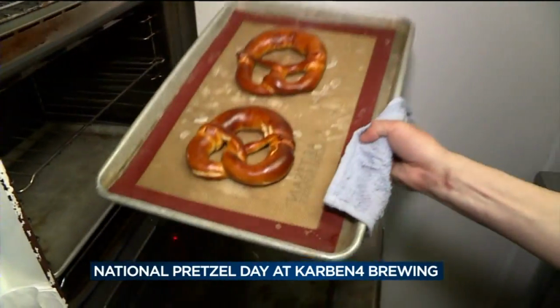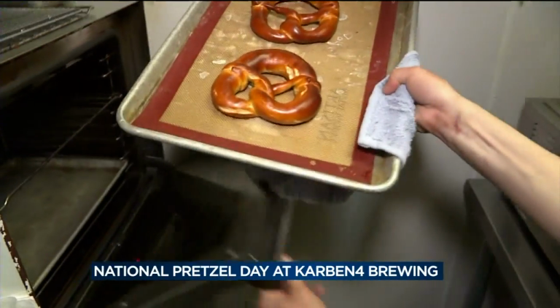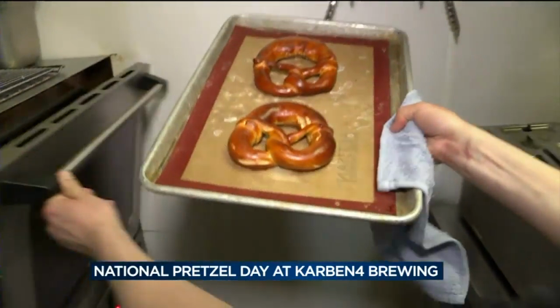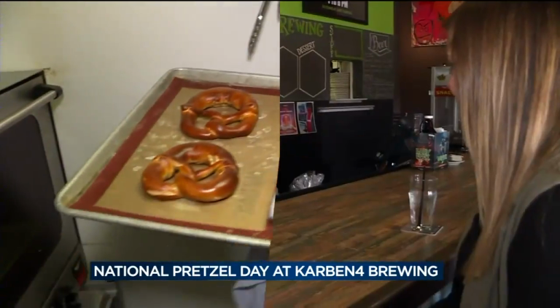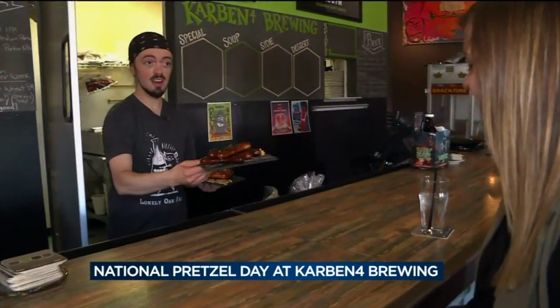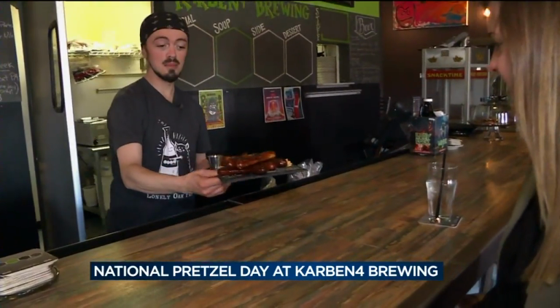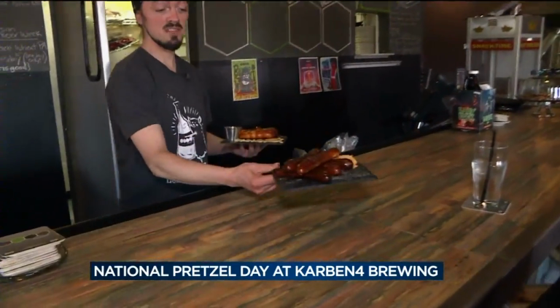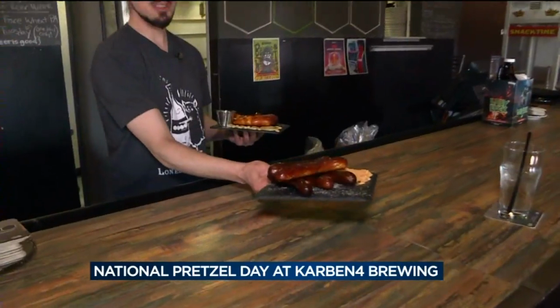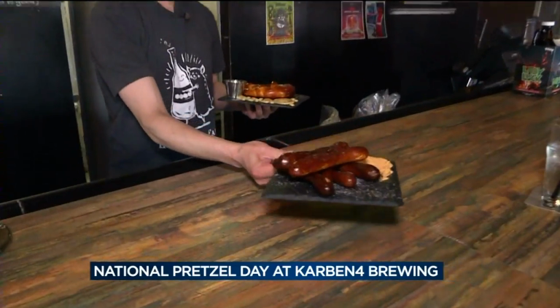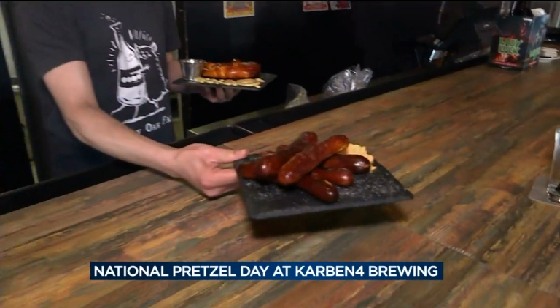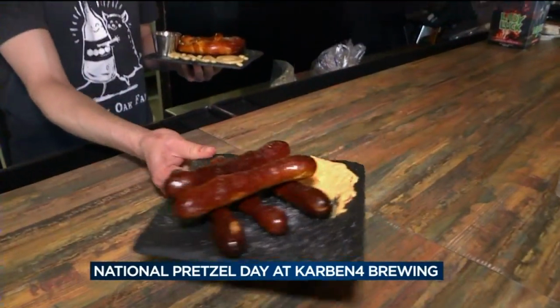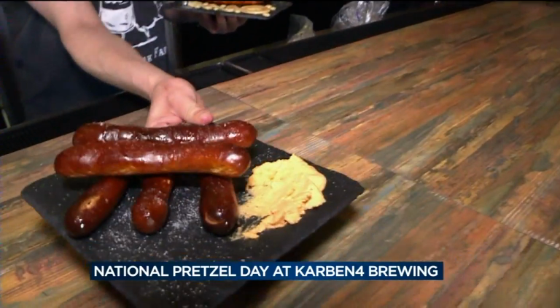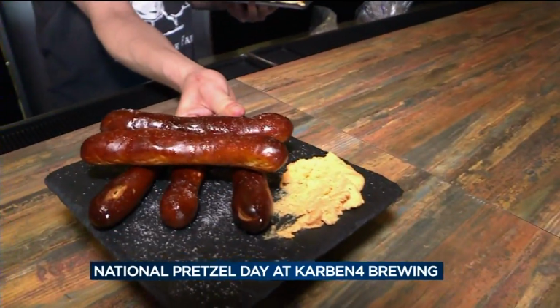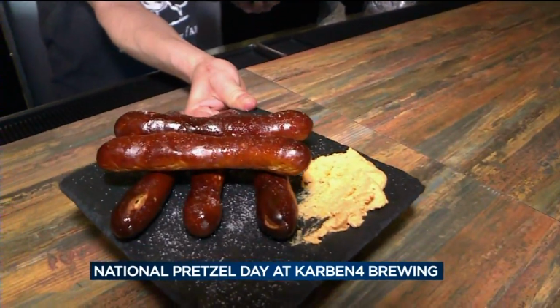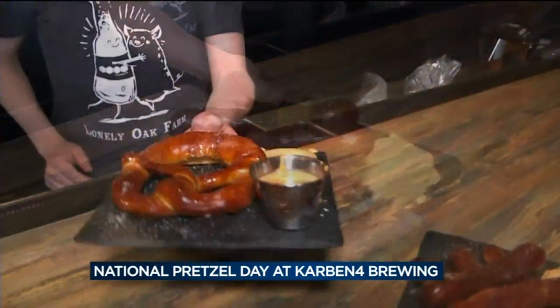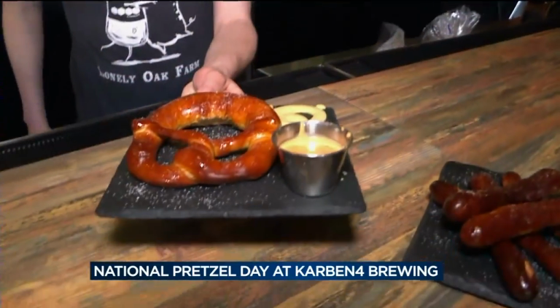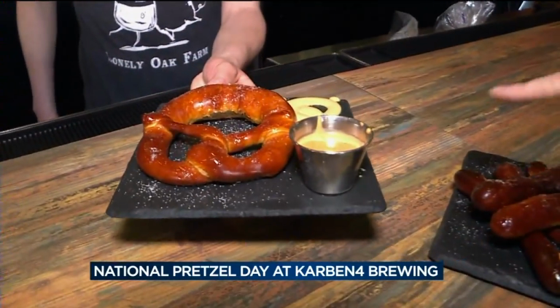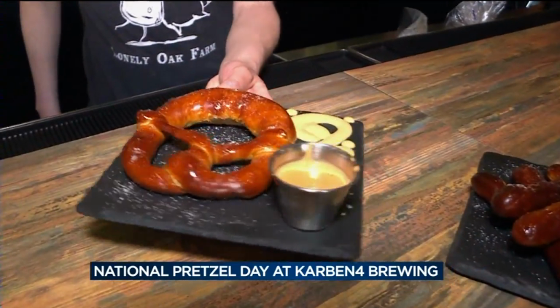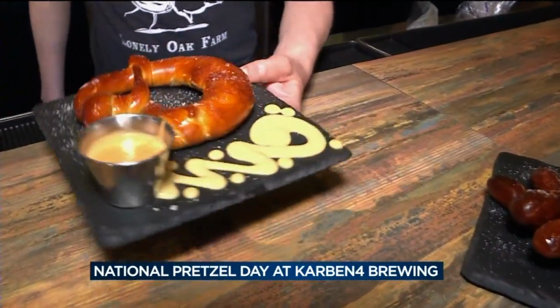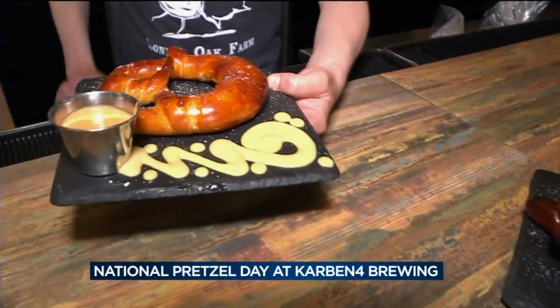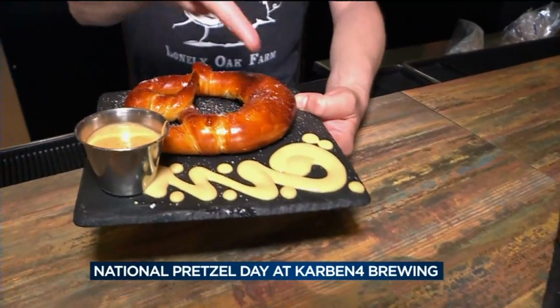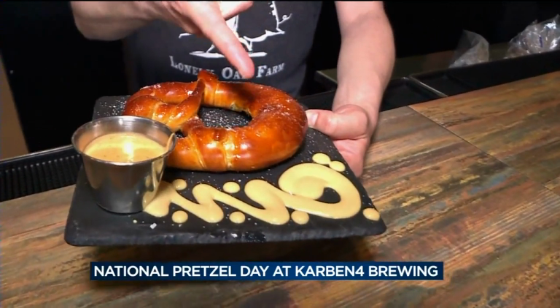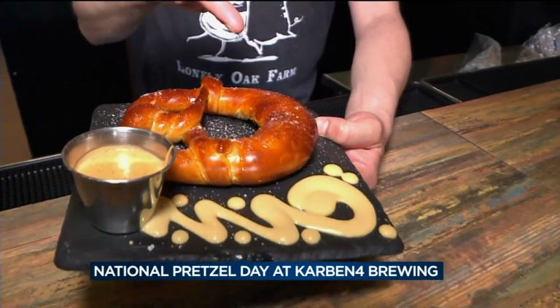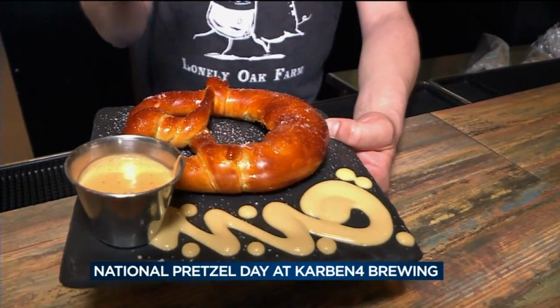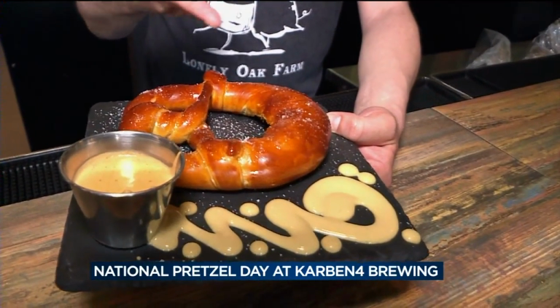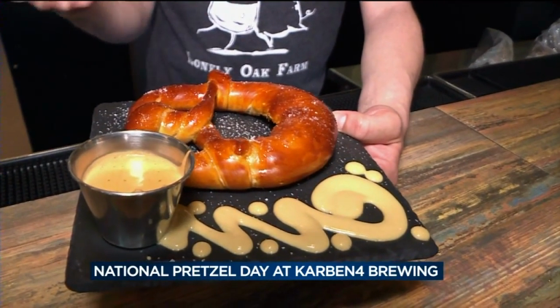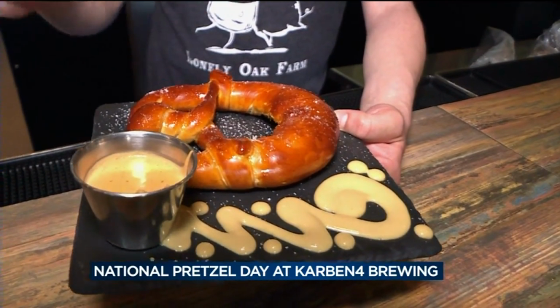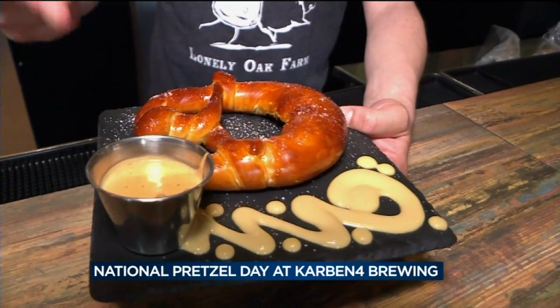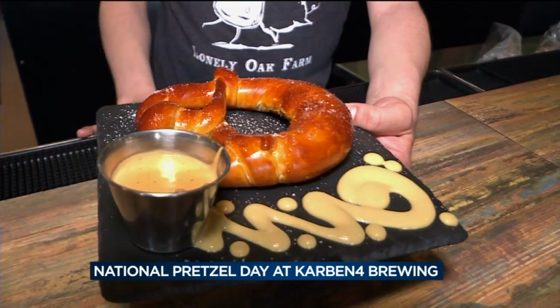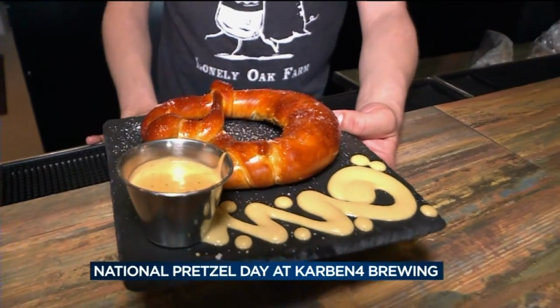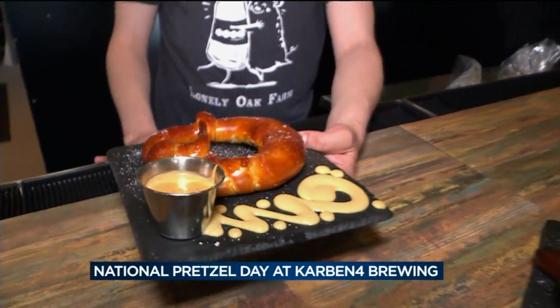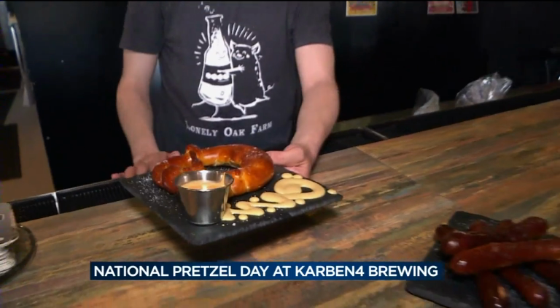Look at those. We have an order of our pretzel sticks with the cheddar horseradish spread. And a pretzel twist with our block party Dijon mustard and beer cheese sauce.